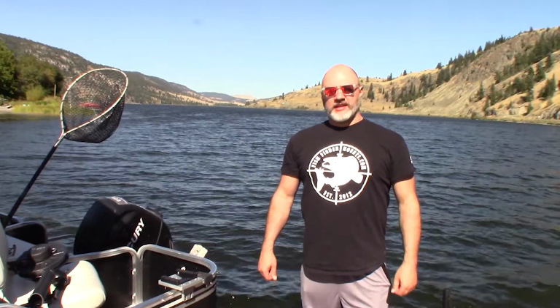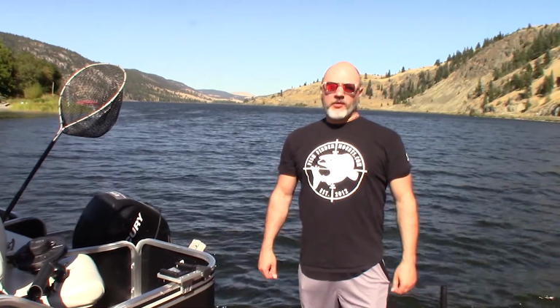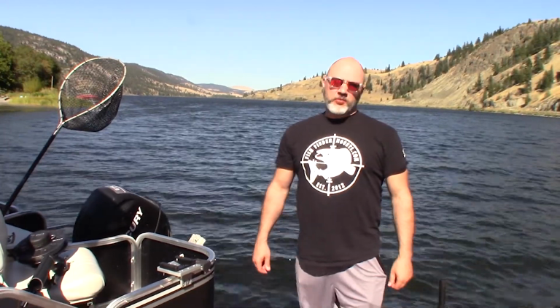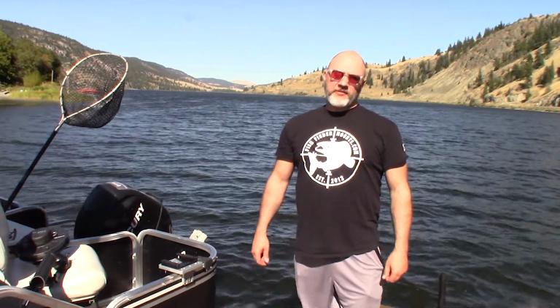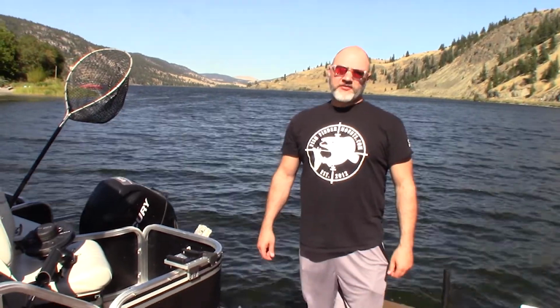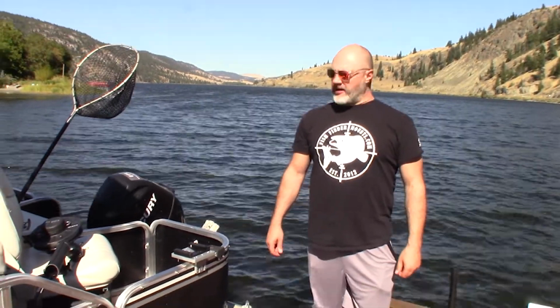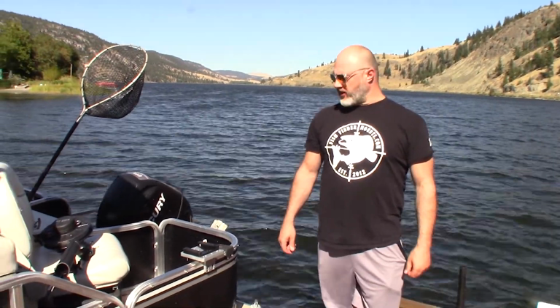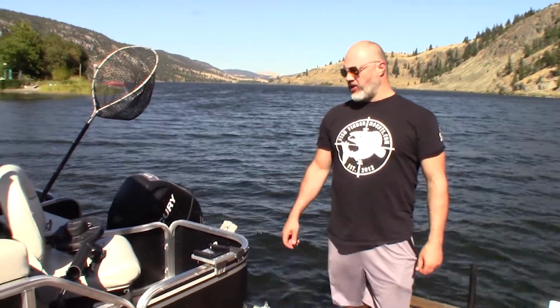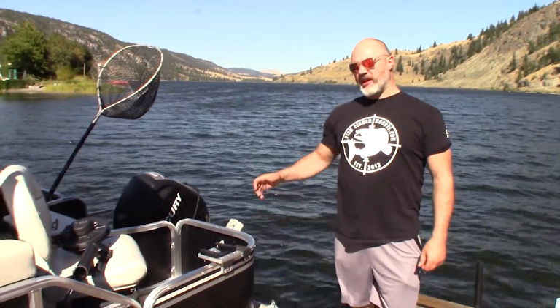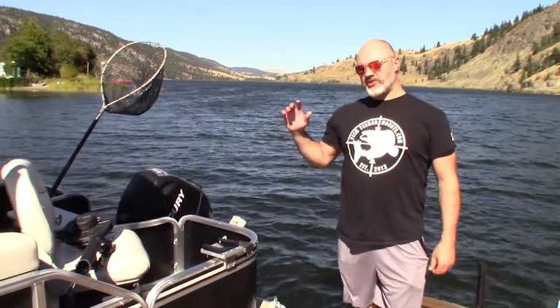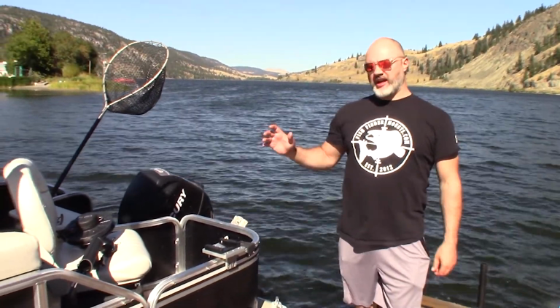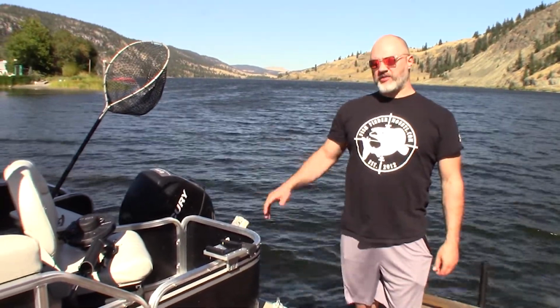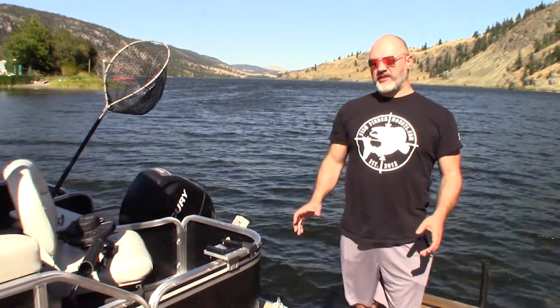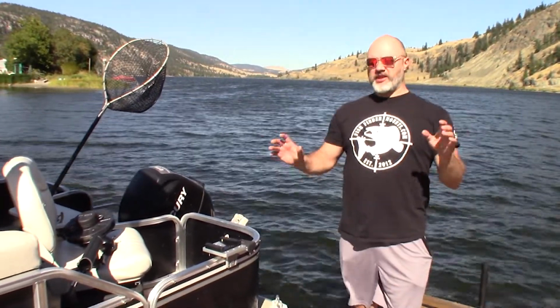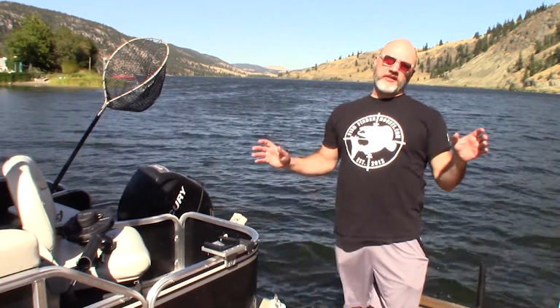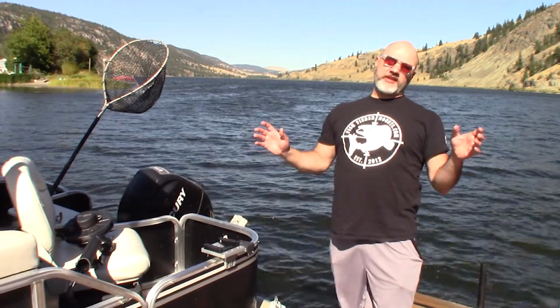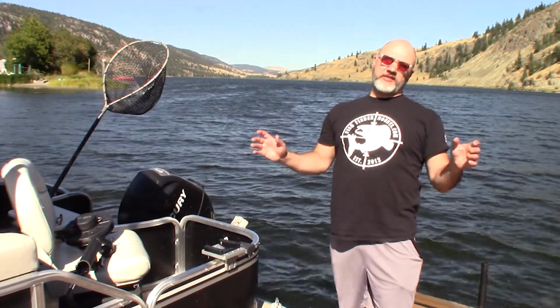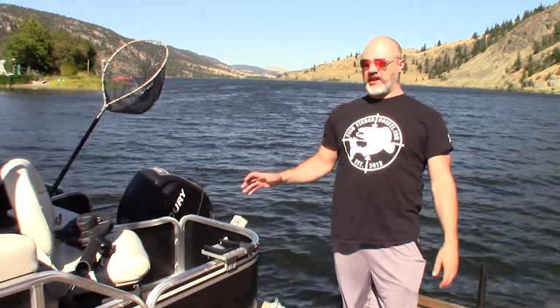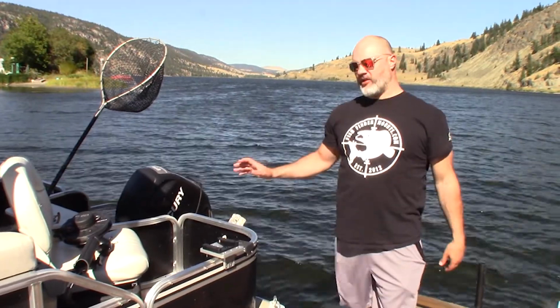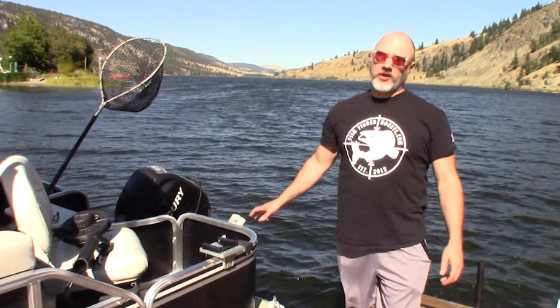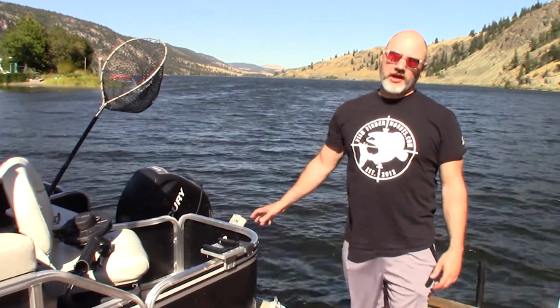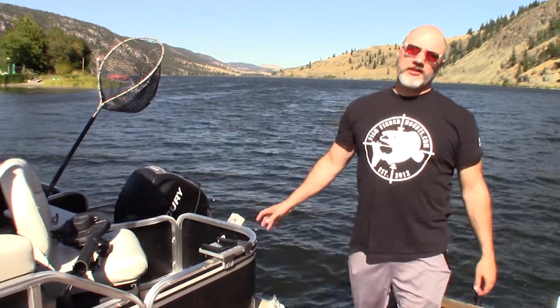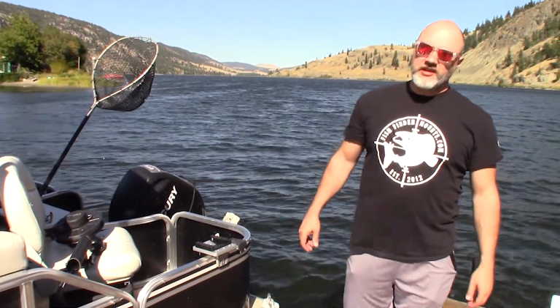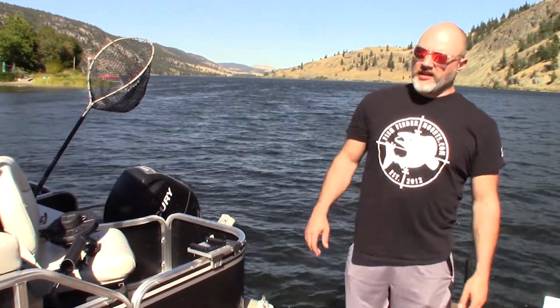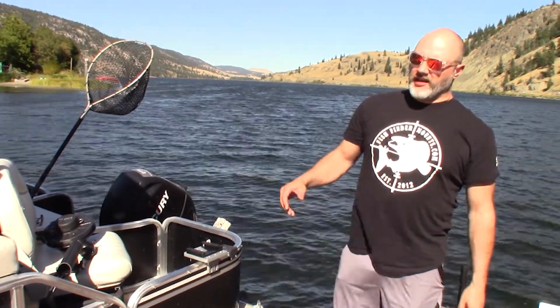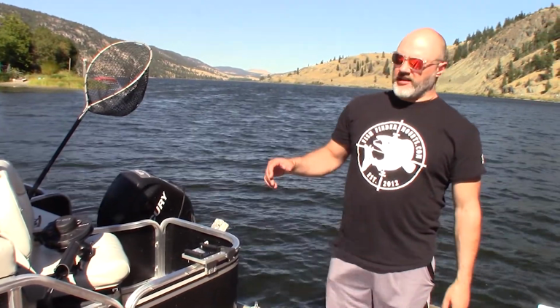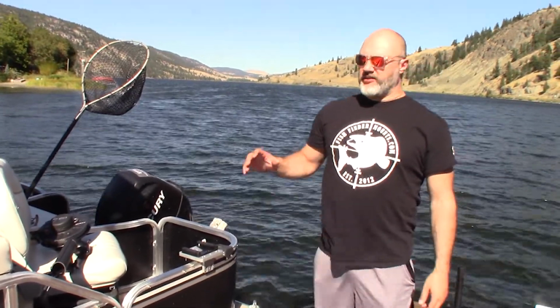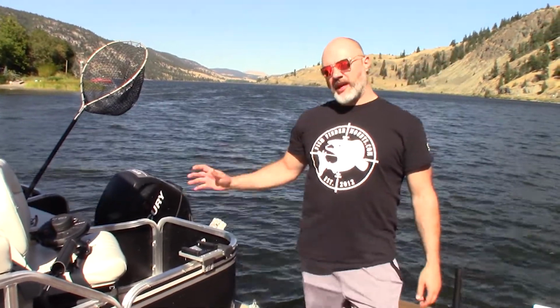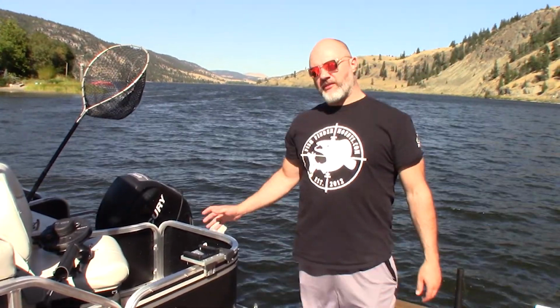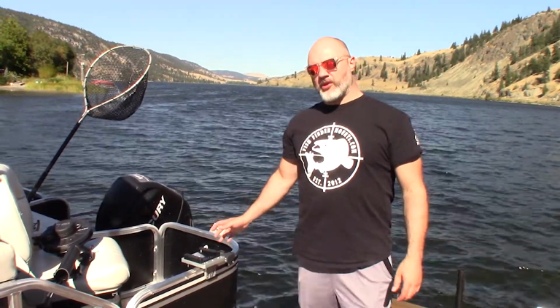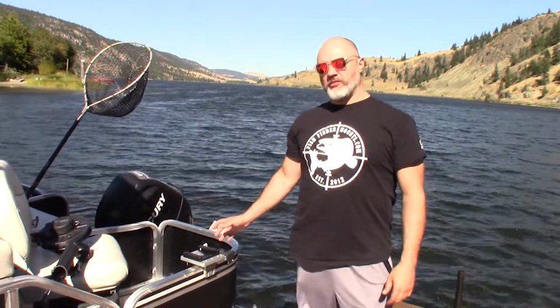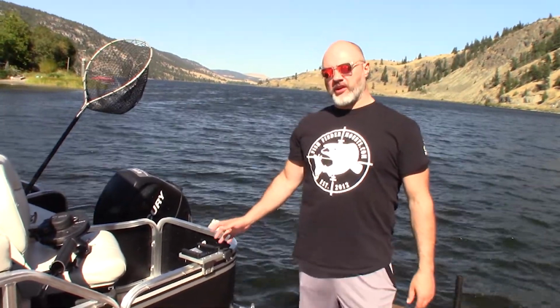Hey everyone, this is Wade from FishFinderMounts.com. We haven't done a video on this yet — we've had it out for quite a while — and now we have a pontoon boat here.